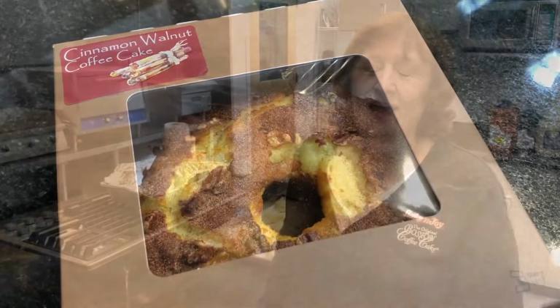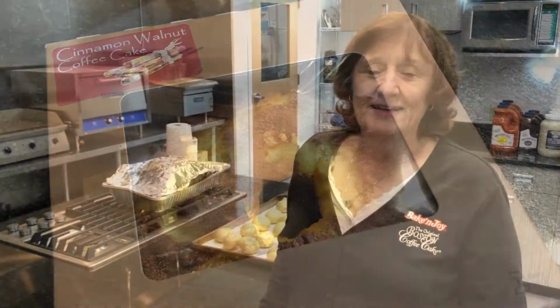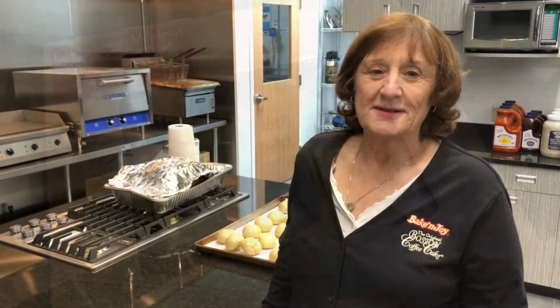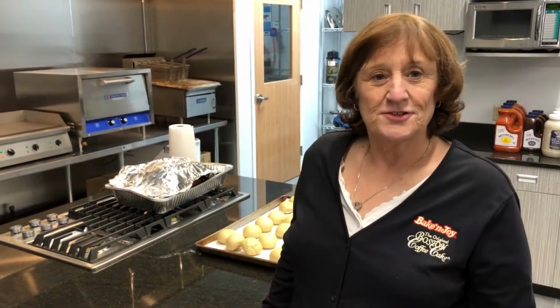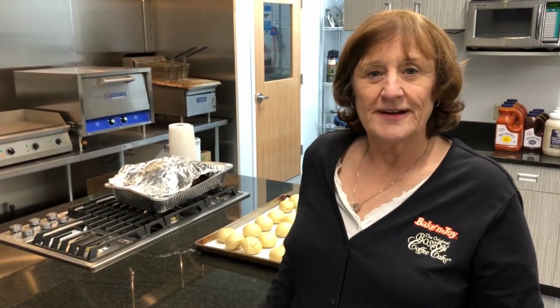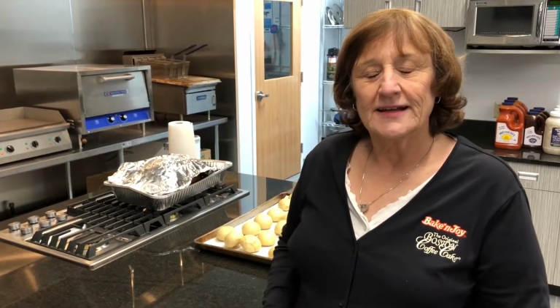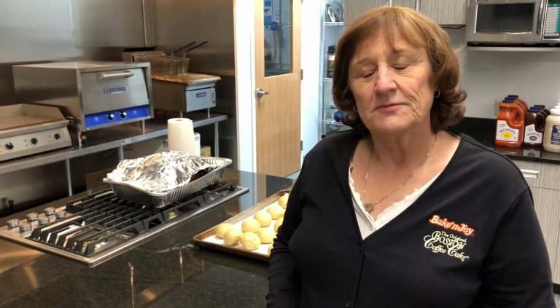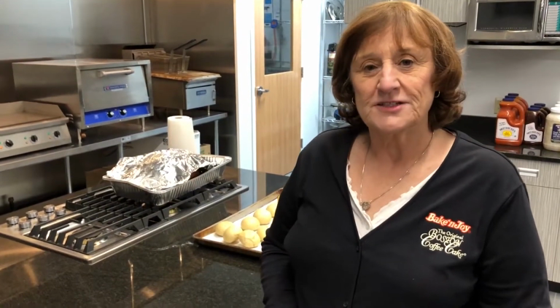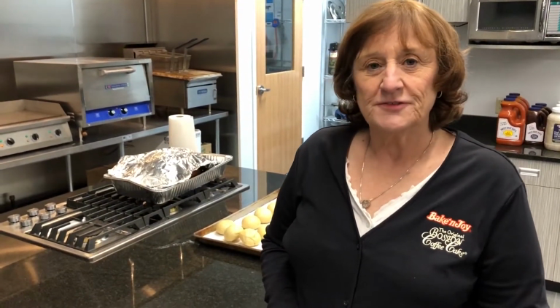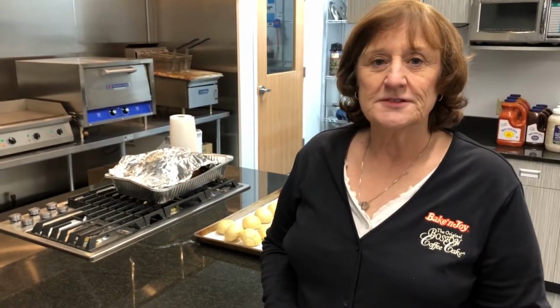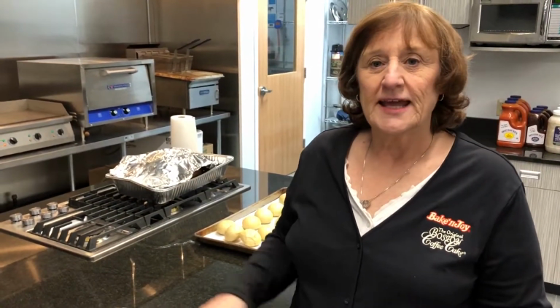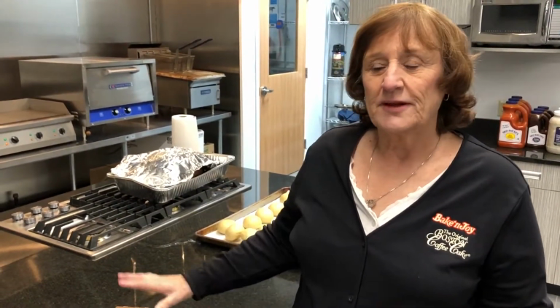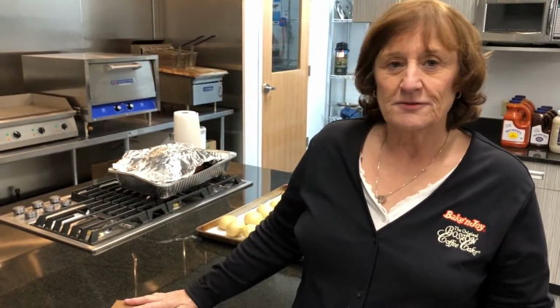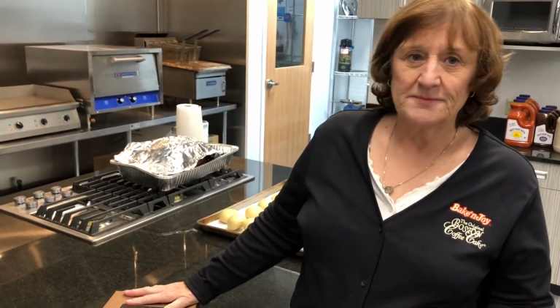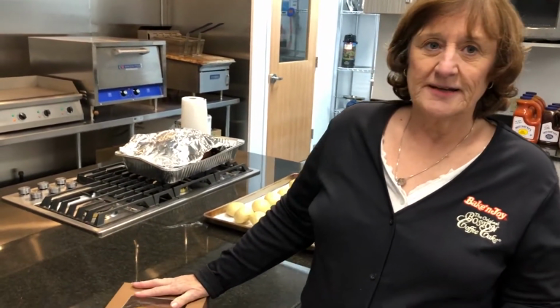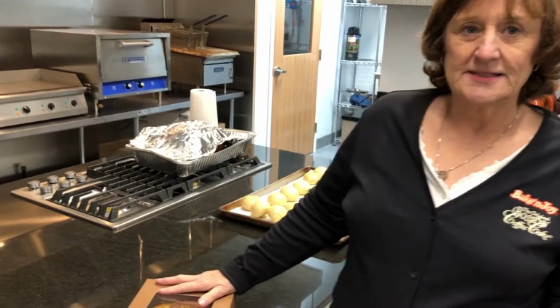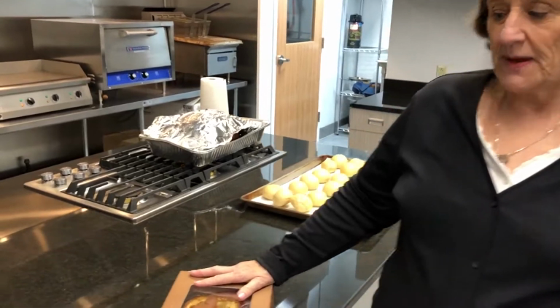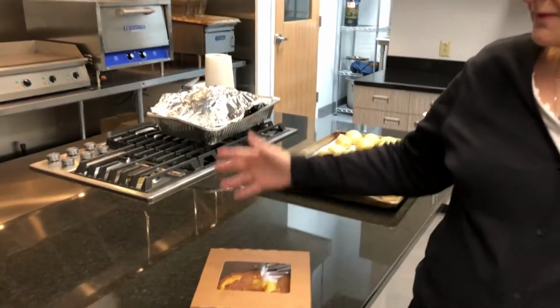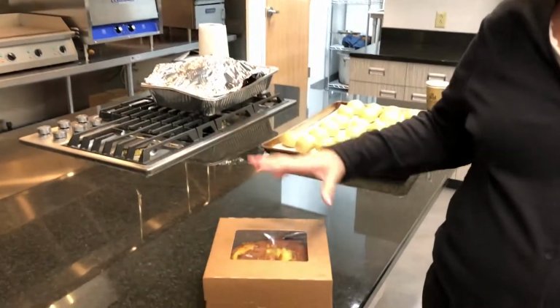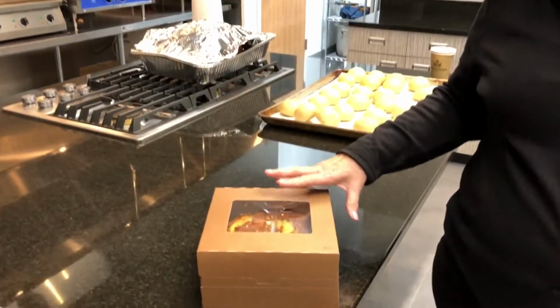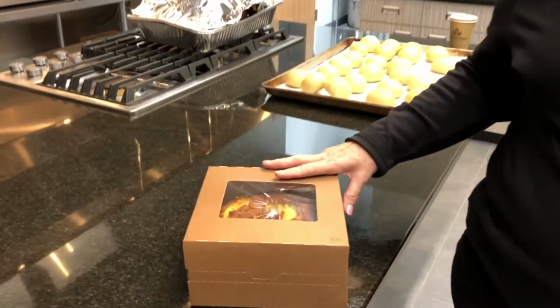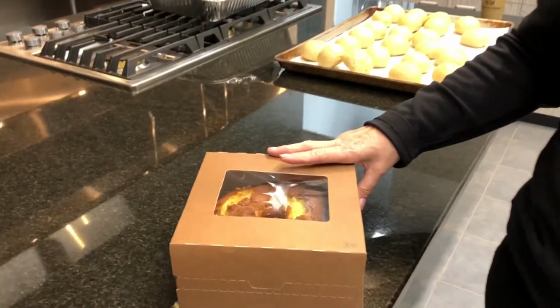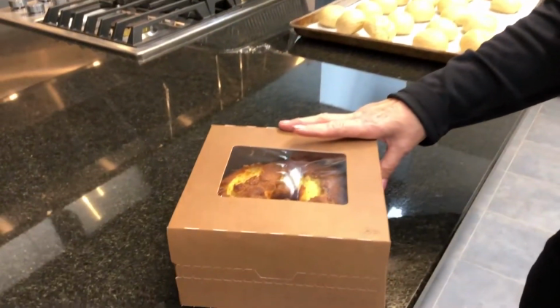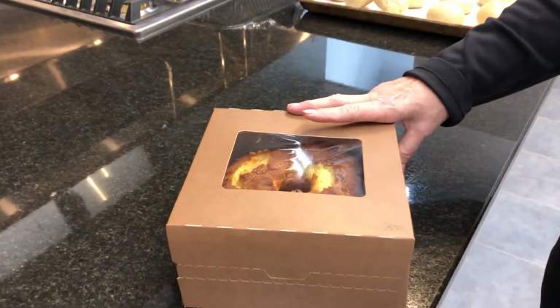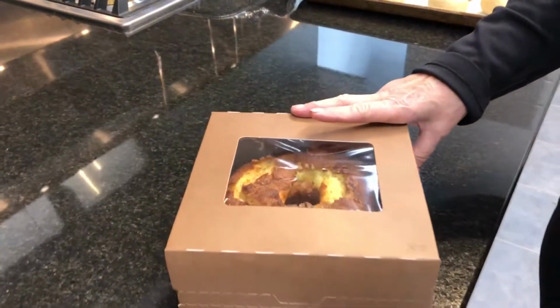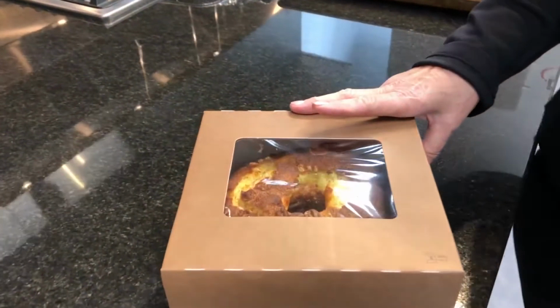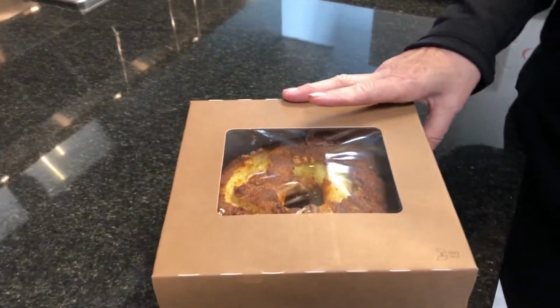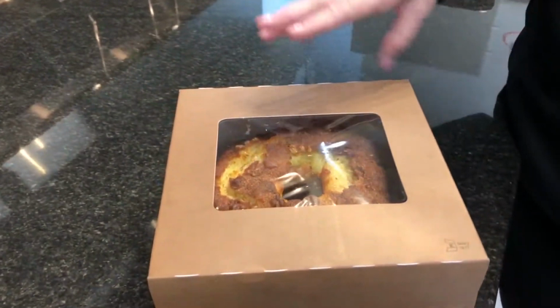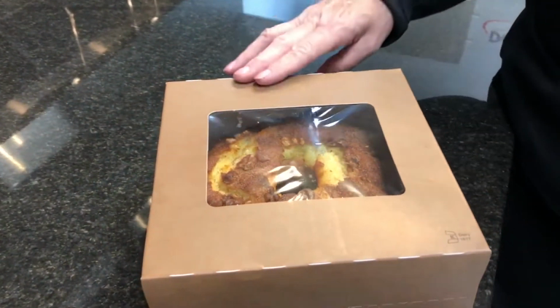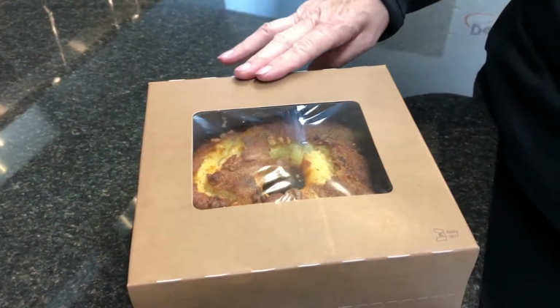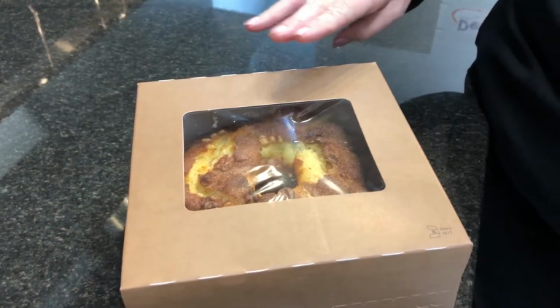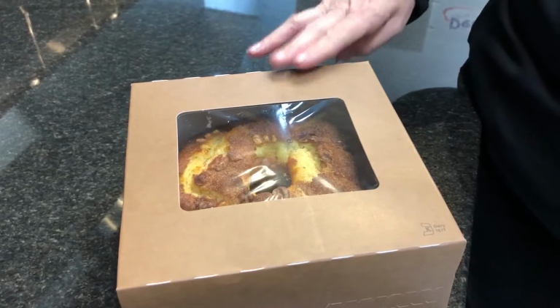Hi, my name is Tonya Grant and I'm from Baking Joy Foods. We have a new item here at Dennis Paper. These are called YPL coffee cakes — your private label.